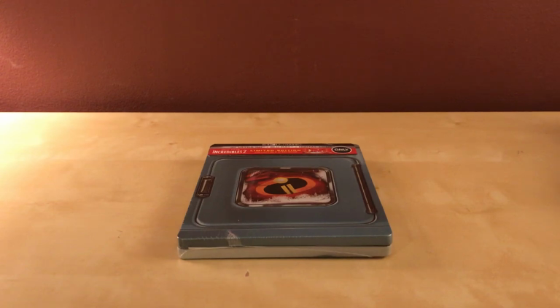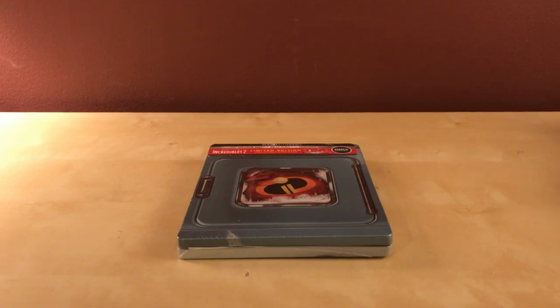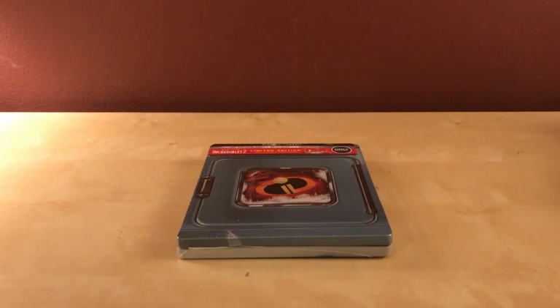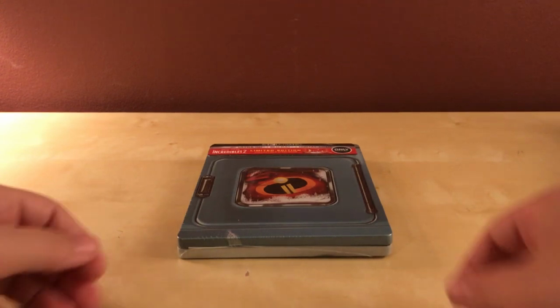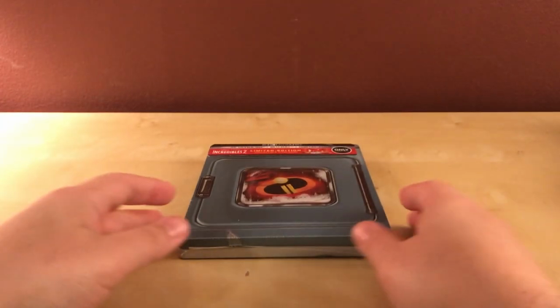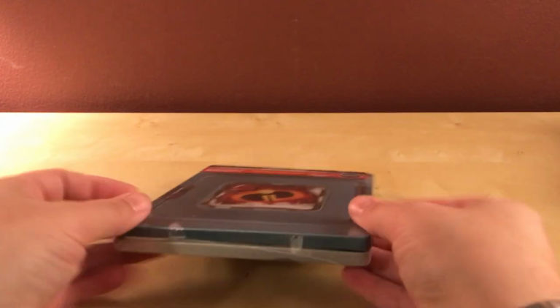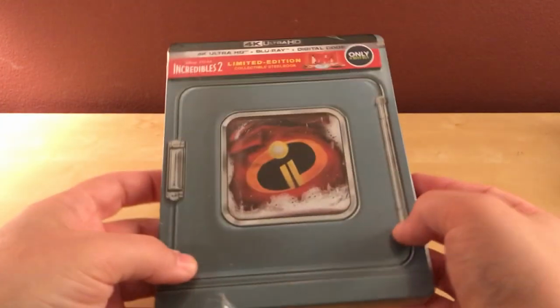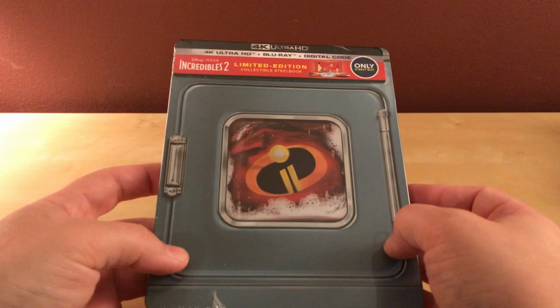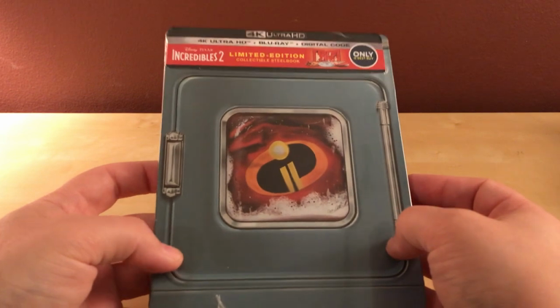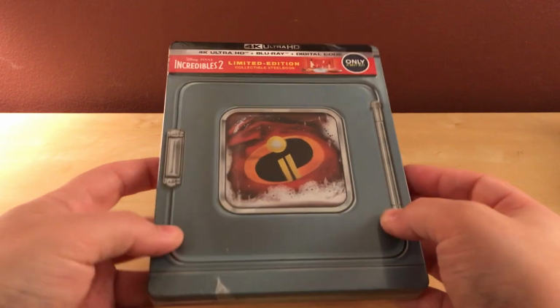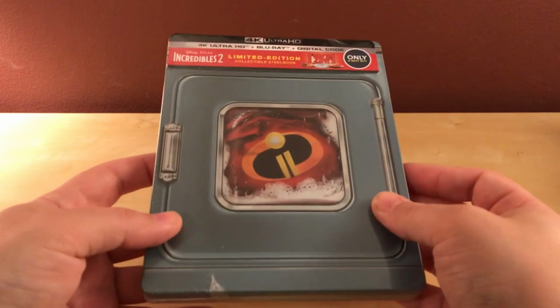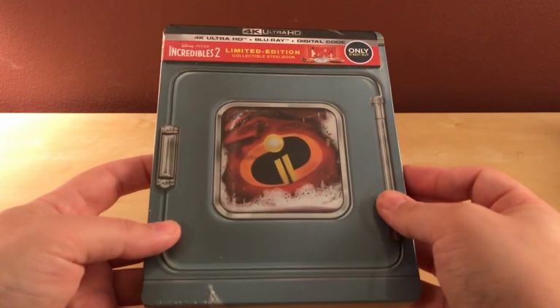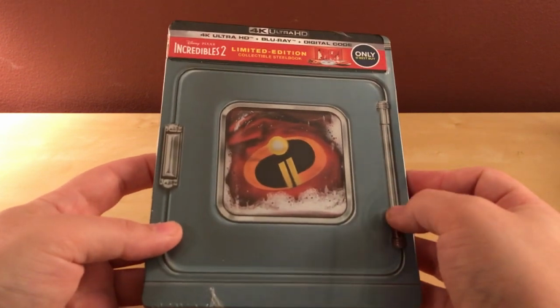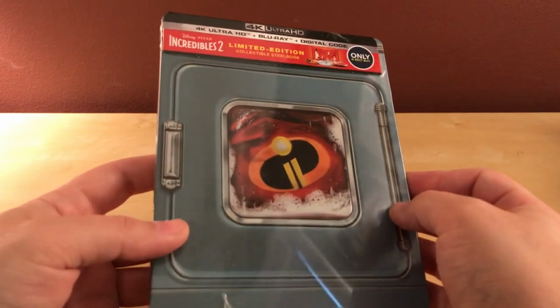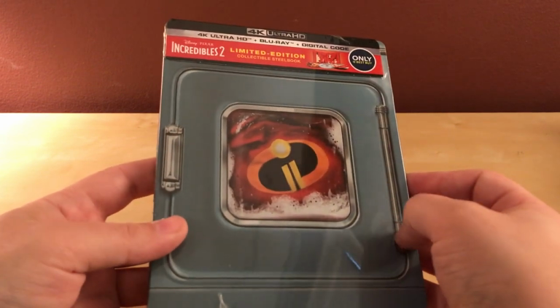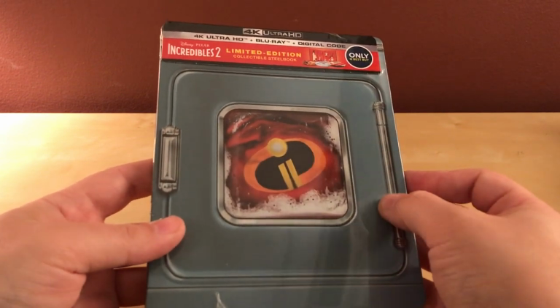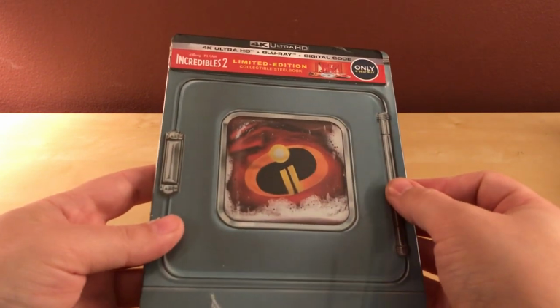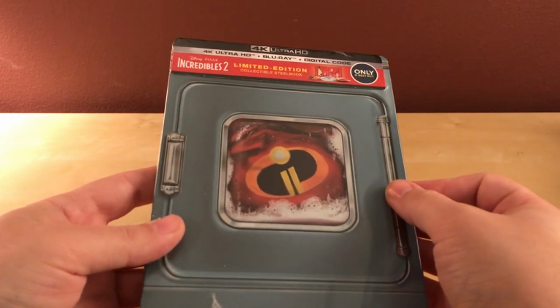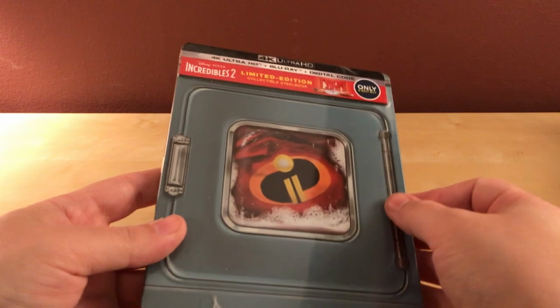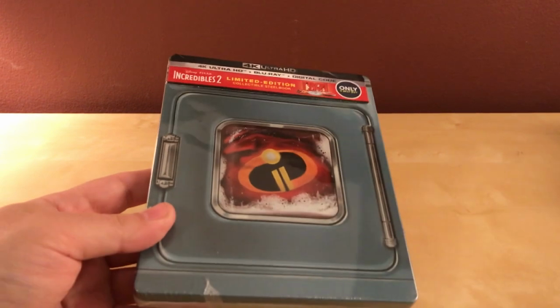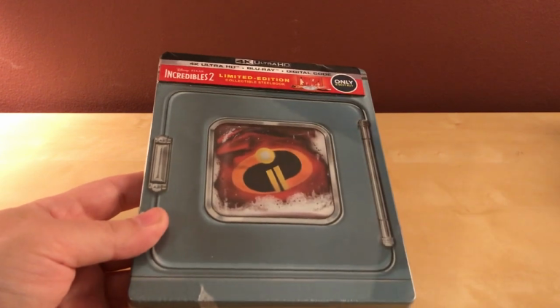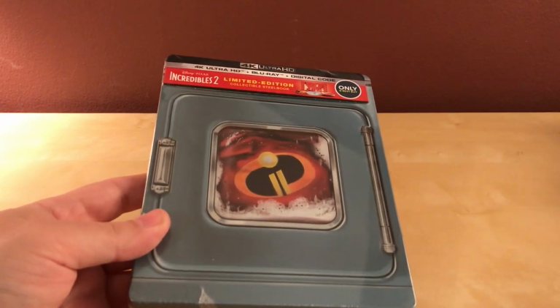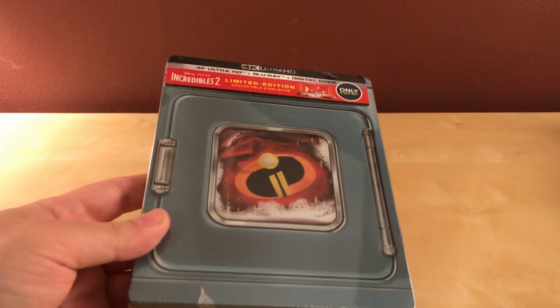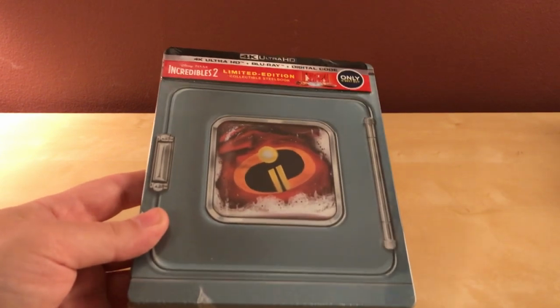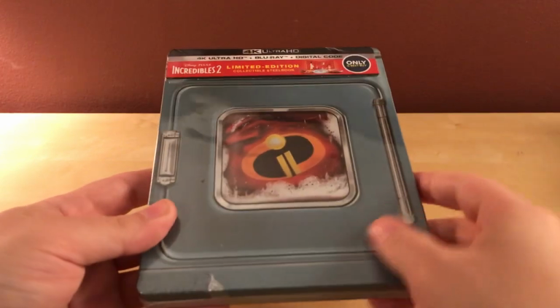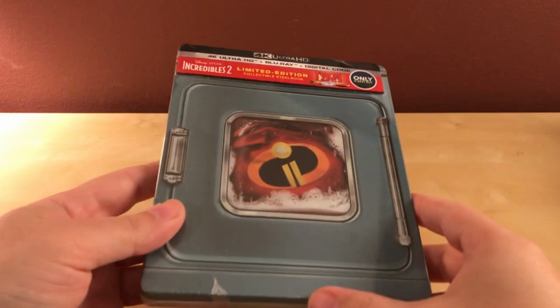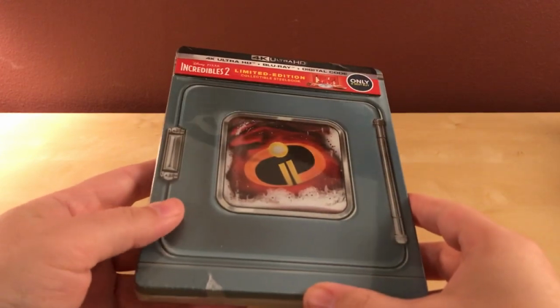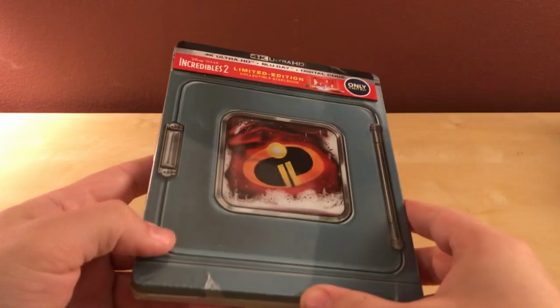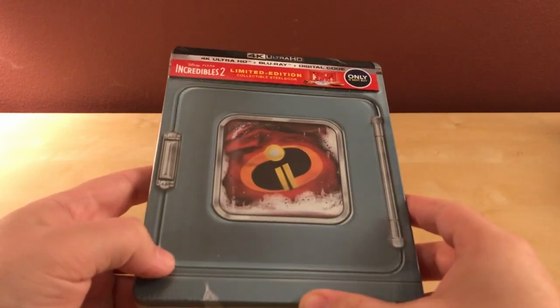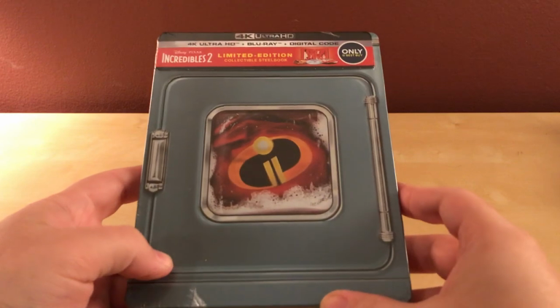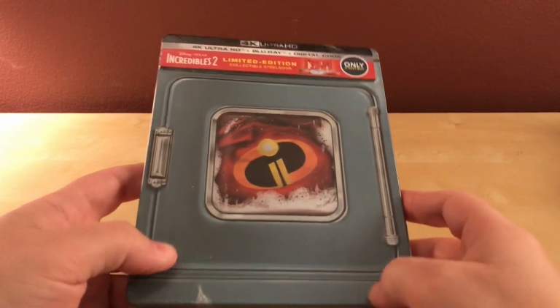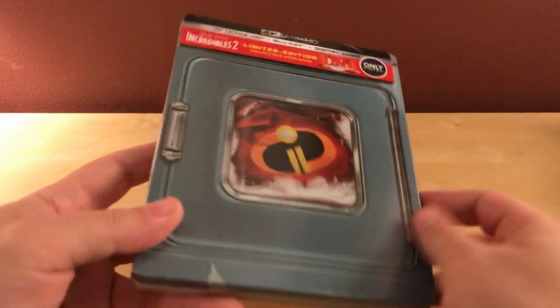Hey, what's up guys? I have a quick unboxing for you. This is the Steelbook for The Incredibles 2 that just came out last week. Today's the 11th, on Sunday, and I actually had not planned on buying this, and if you've noticed, I haven't bought any of the Disney Steelbooks.